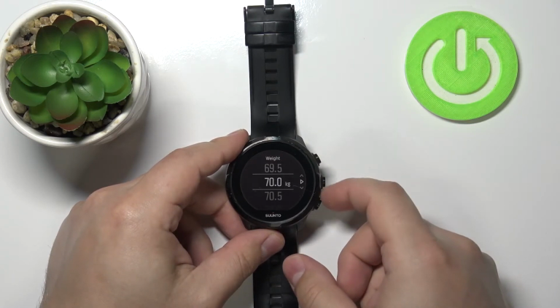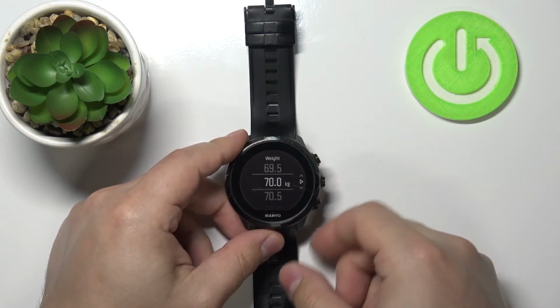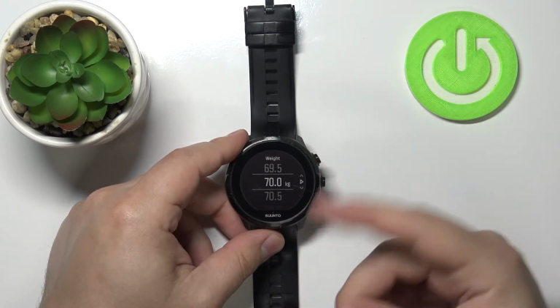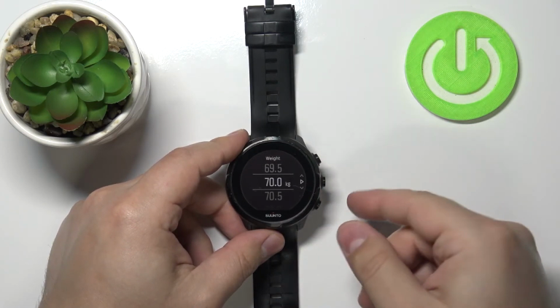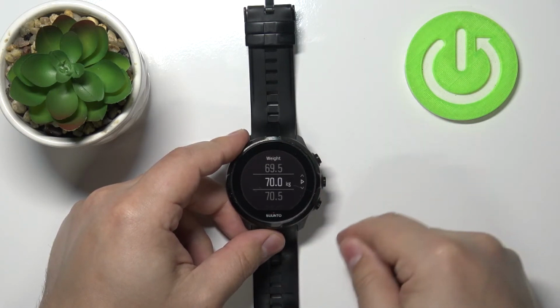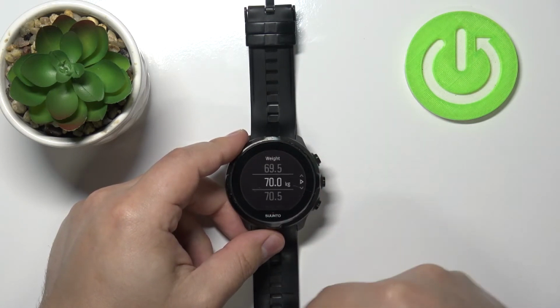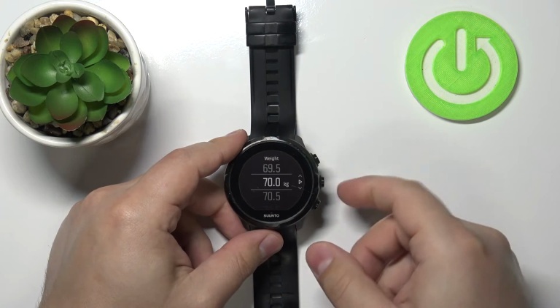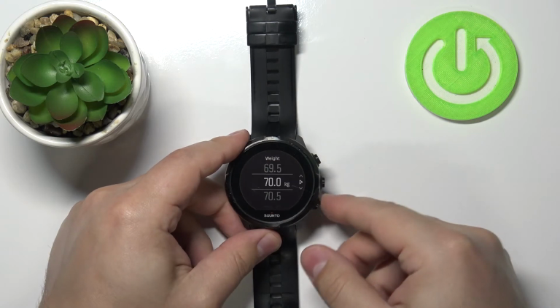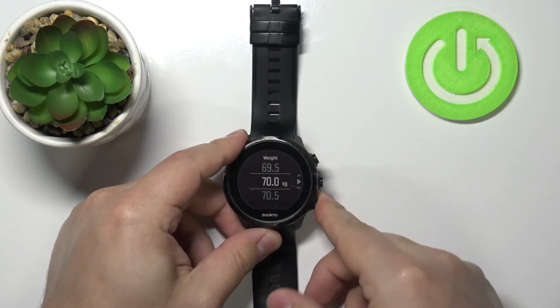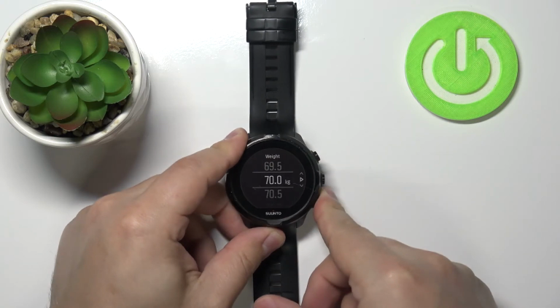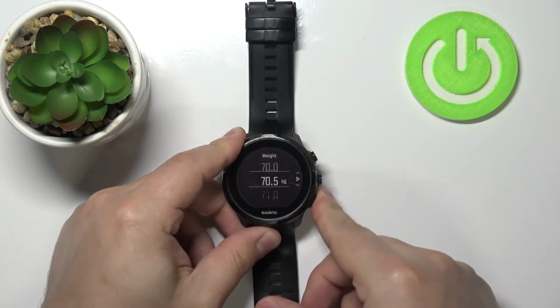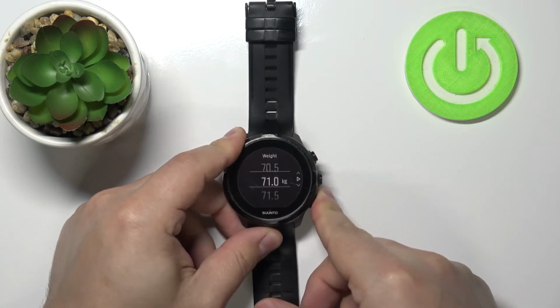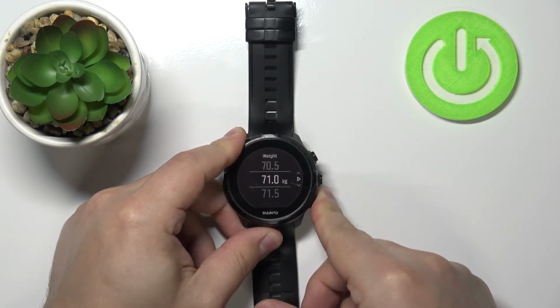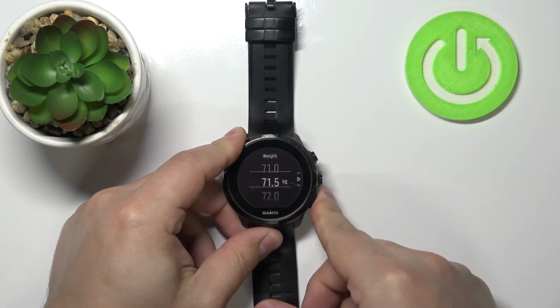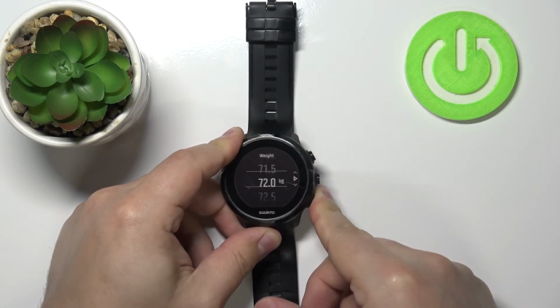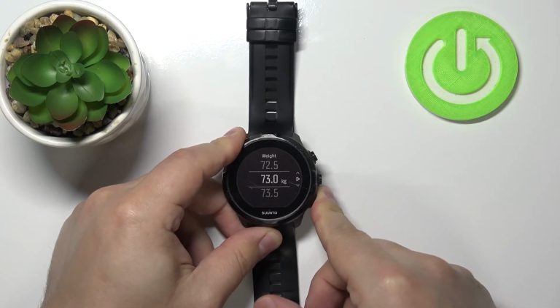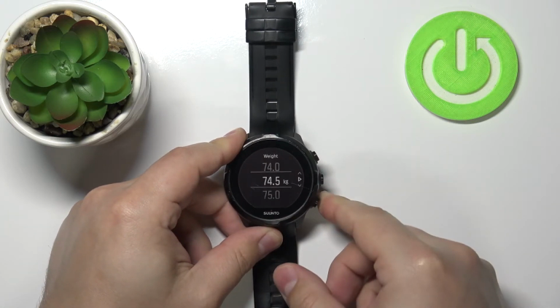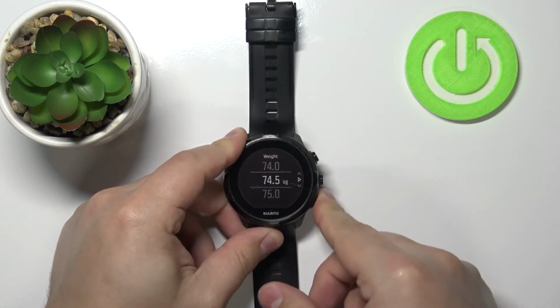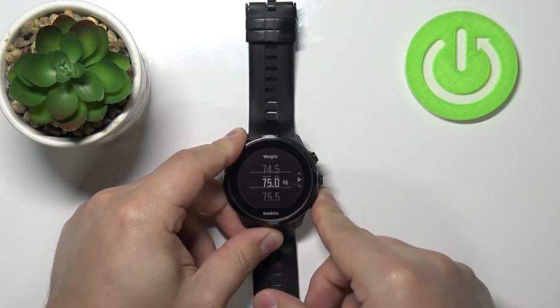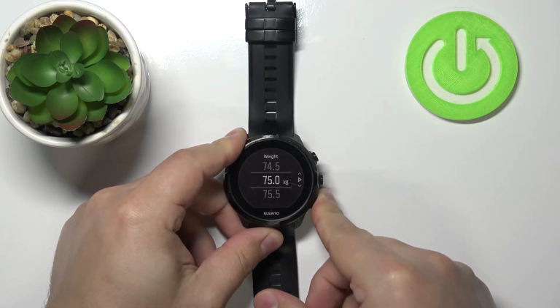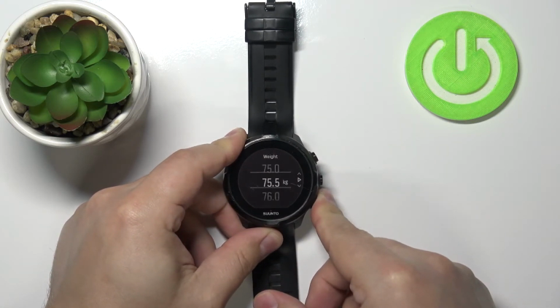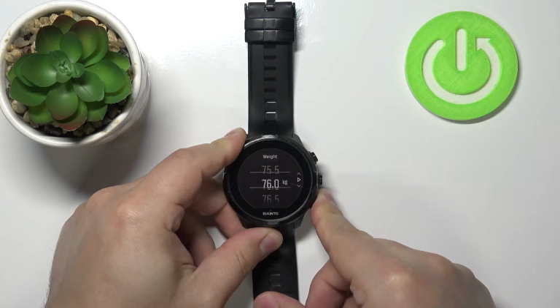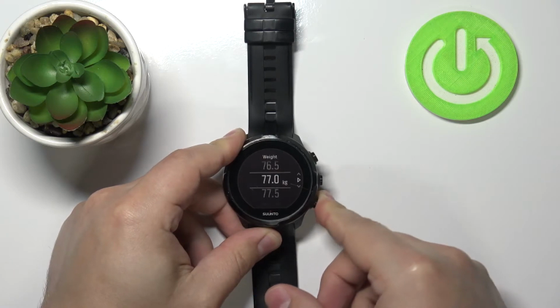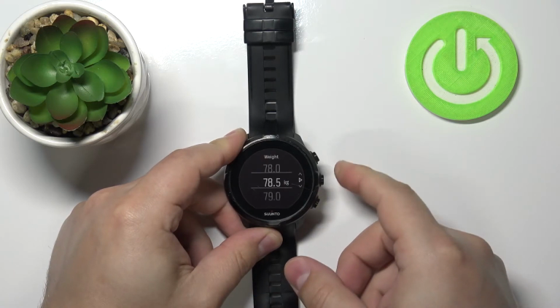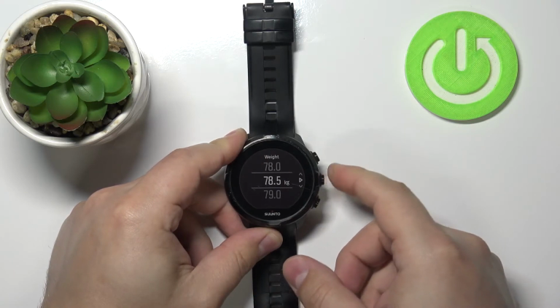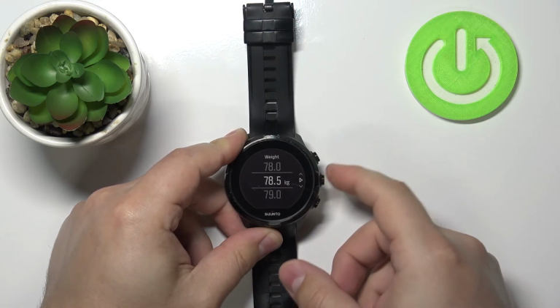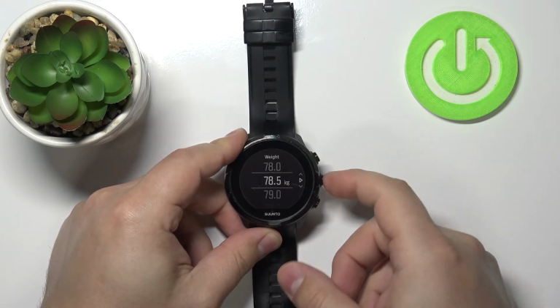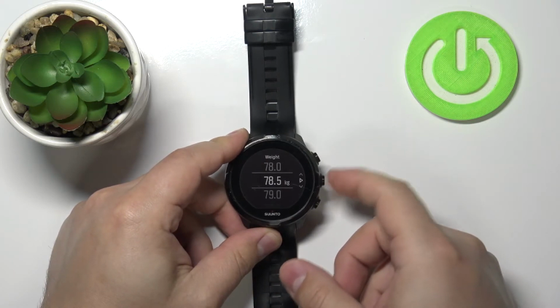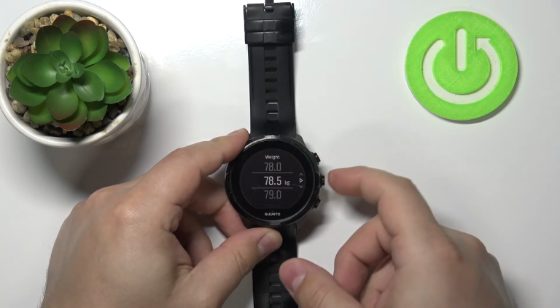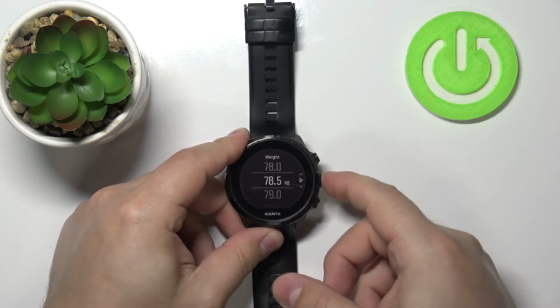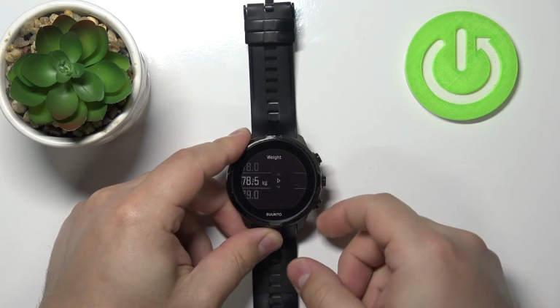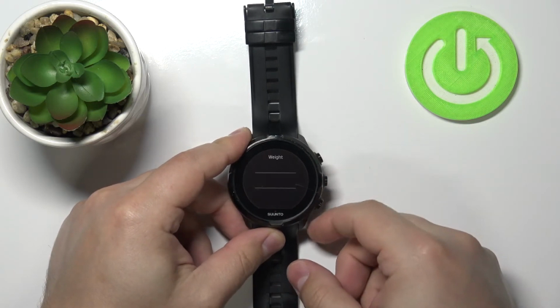Now we can select our weight like this. Then press the middle button to continue.